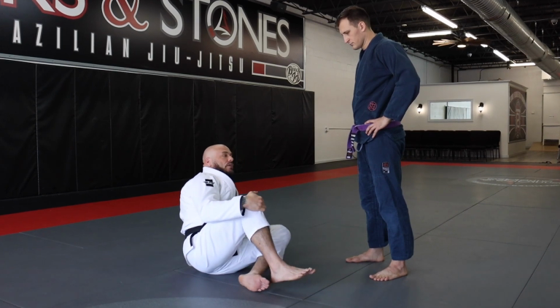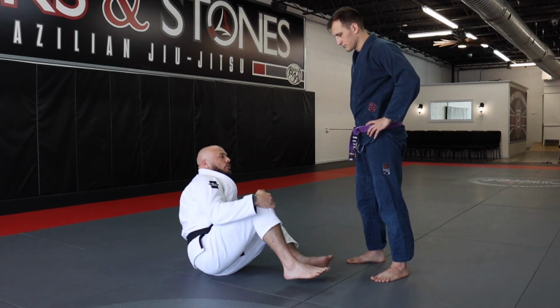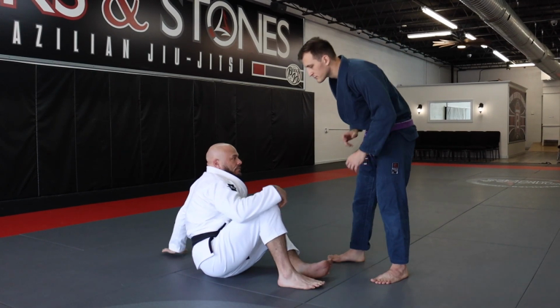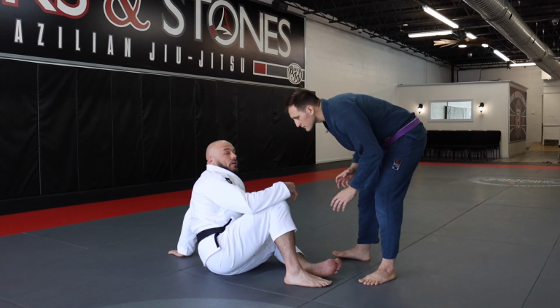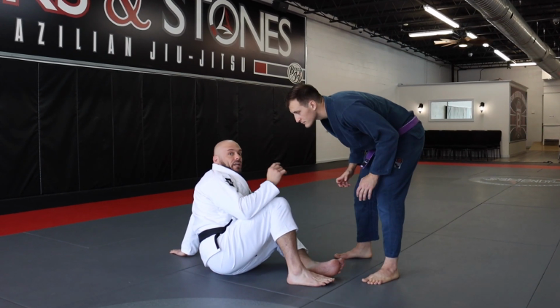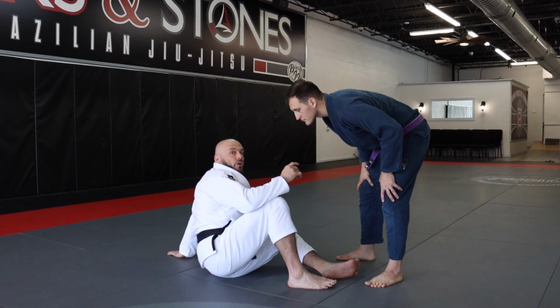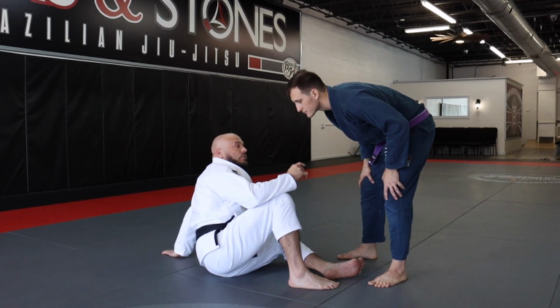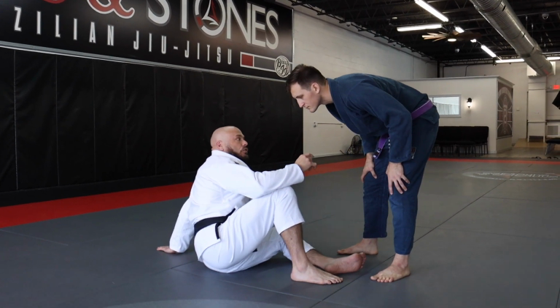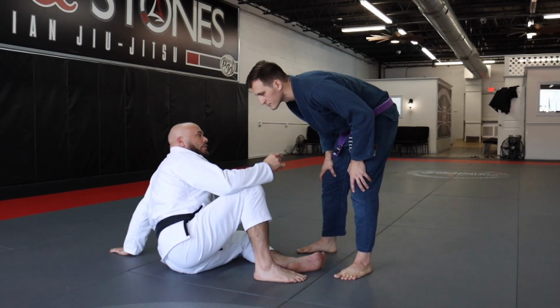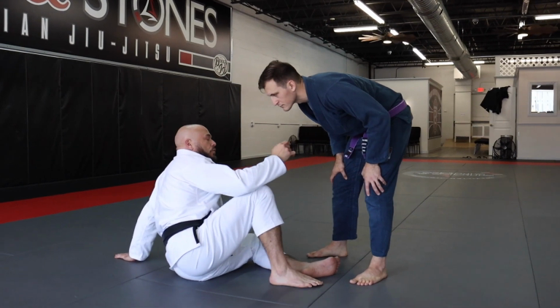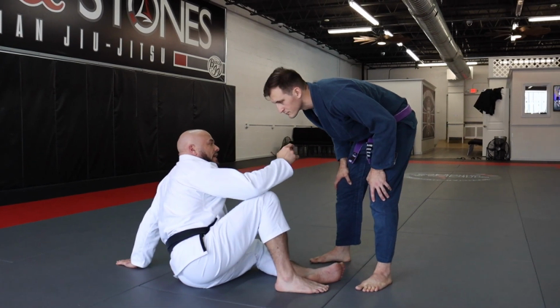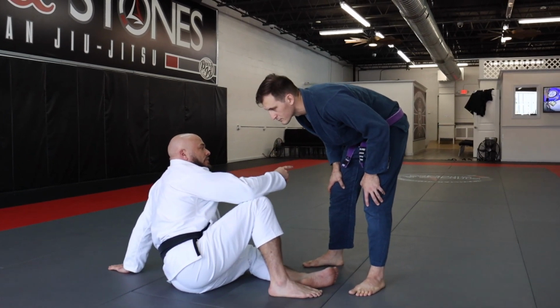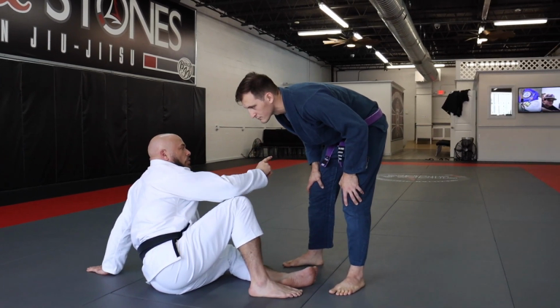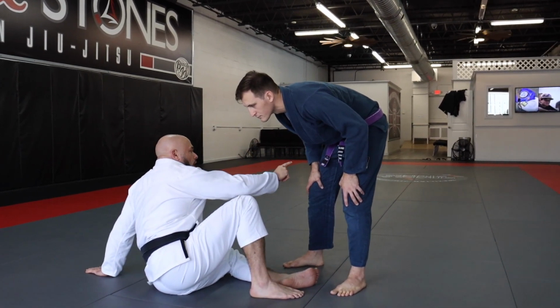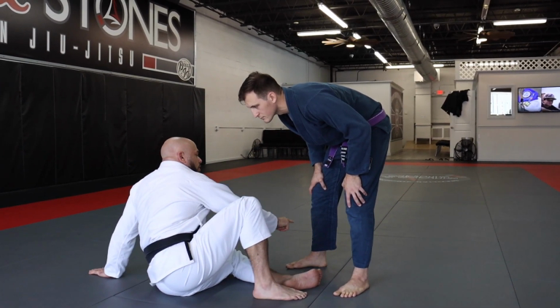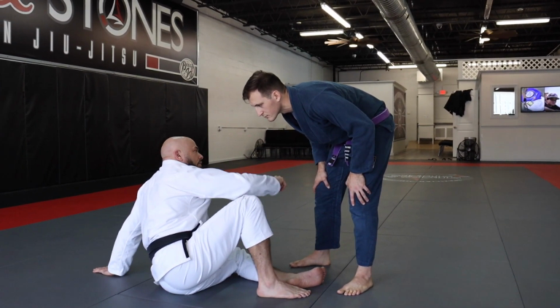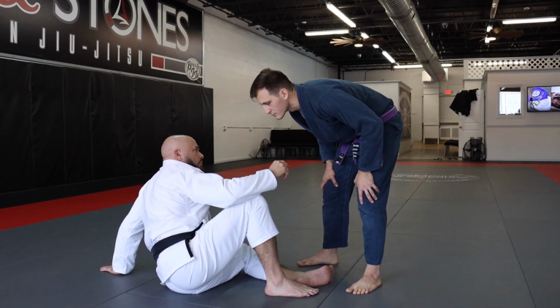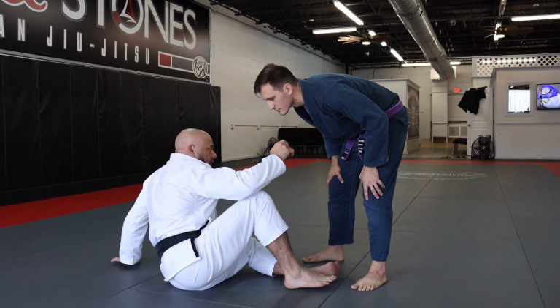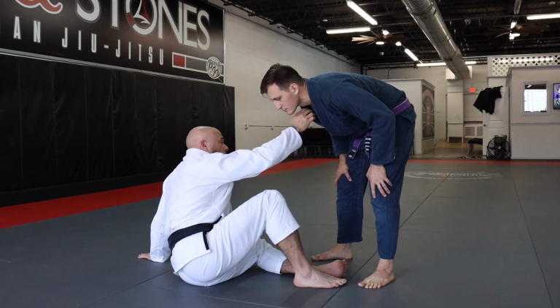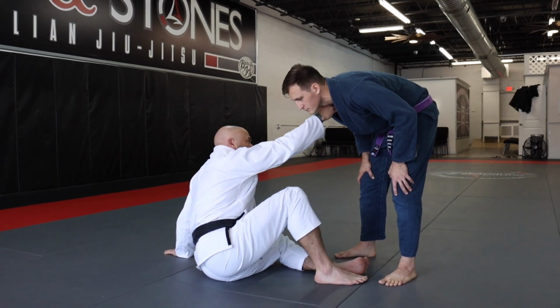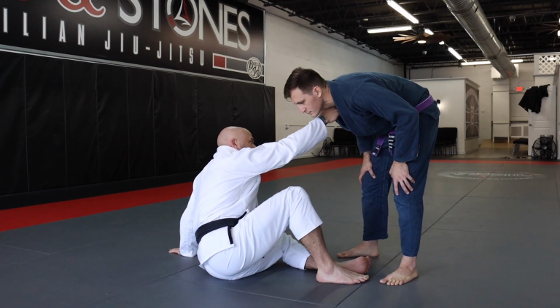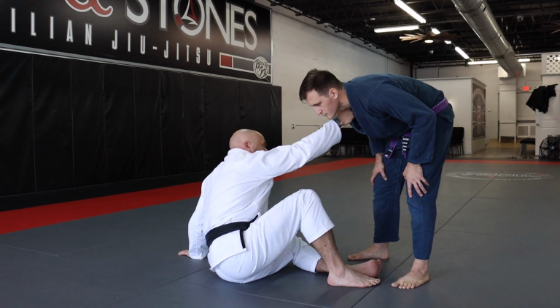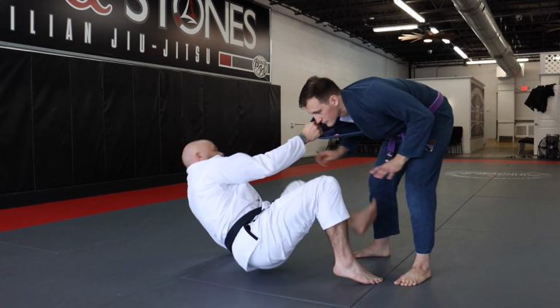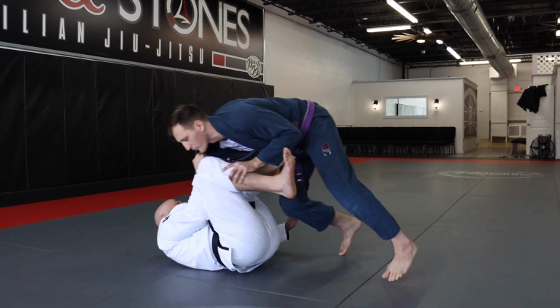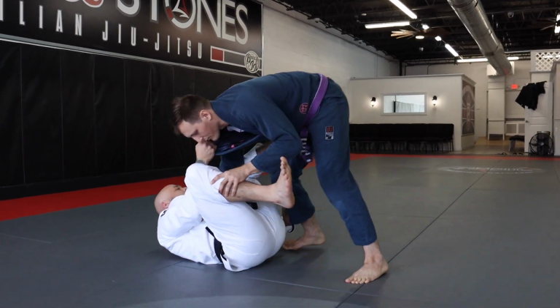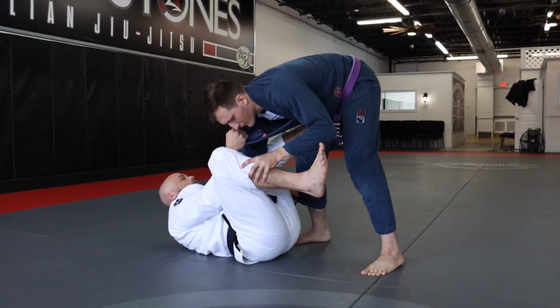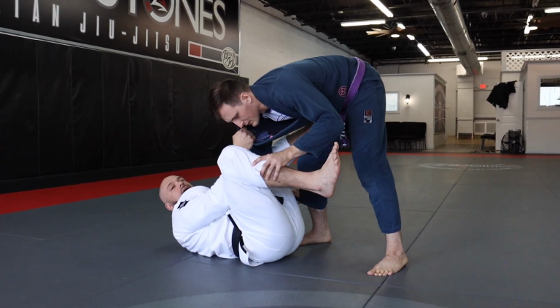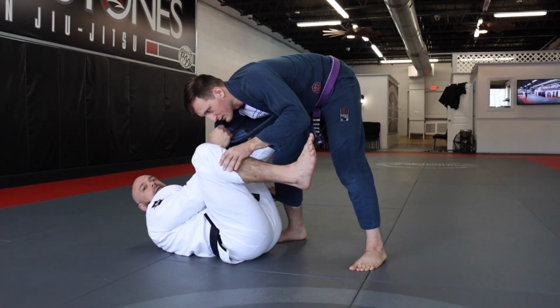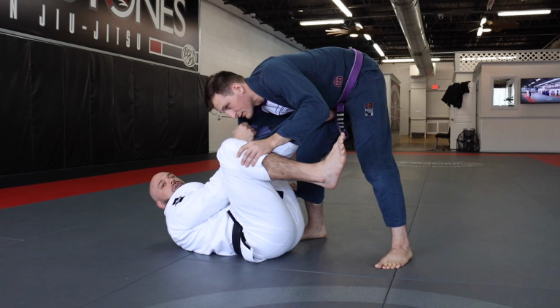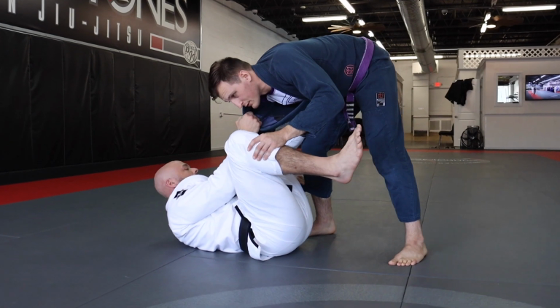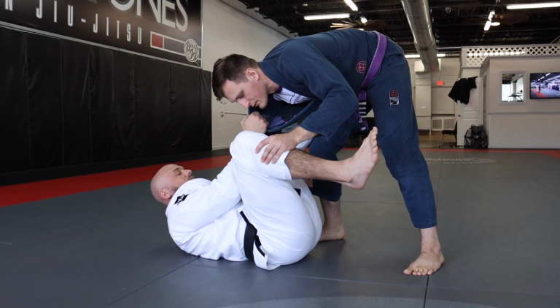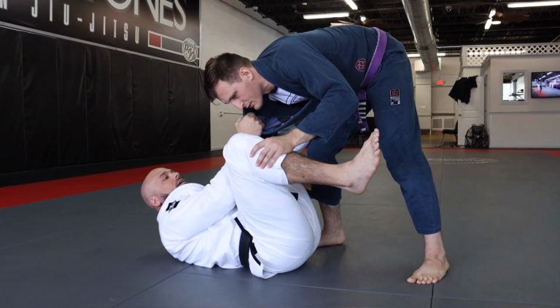Entering into our De La Riva, we're going to be going in with our collar sleeve drag like we've been doing, except instead of going for the collar, this time I'm going to be going for the pant leg. So I'm dropping in, putting my foot onto the hip, and immediately looking for my pant grip on his leg right here.